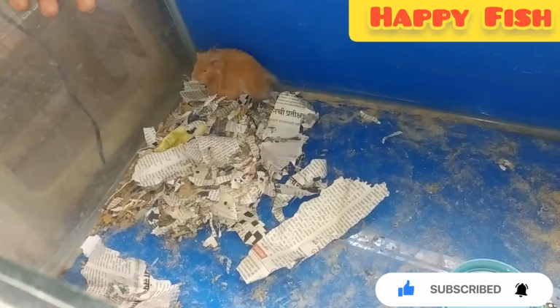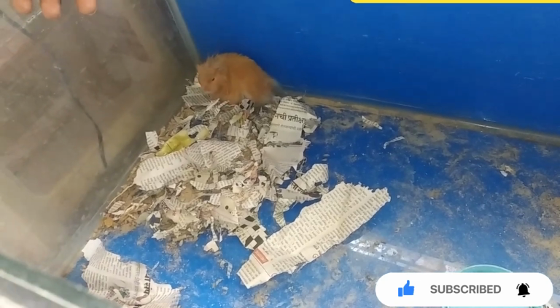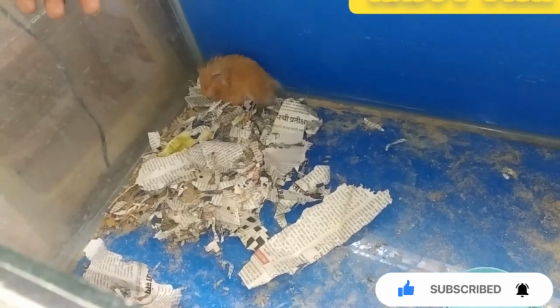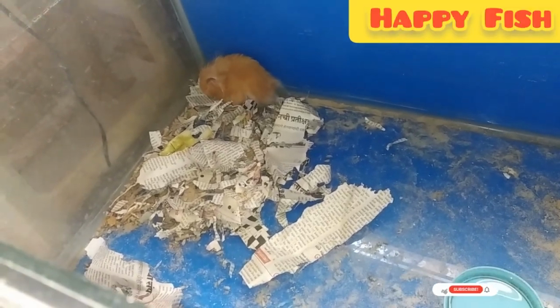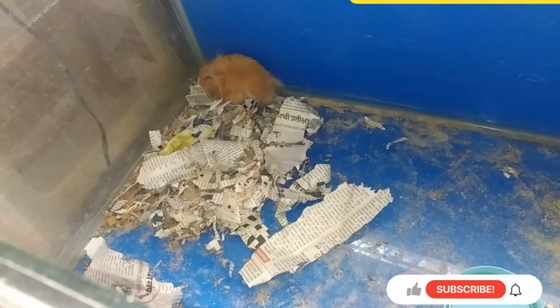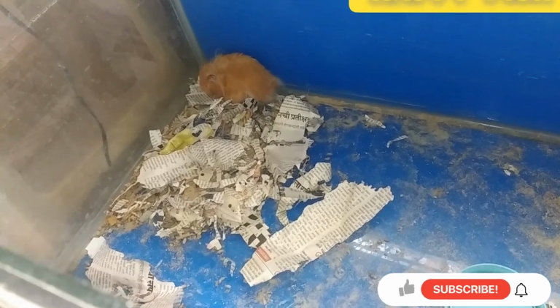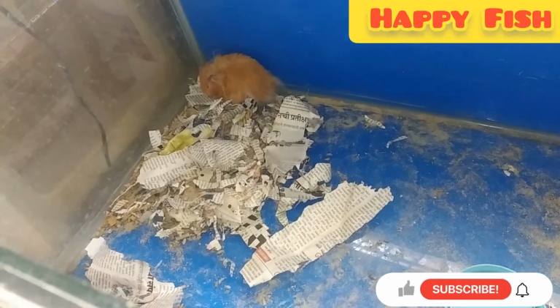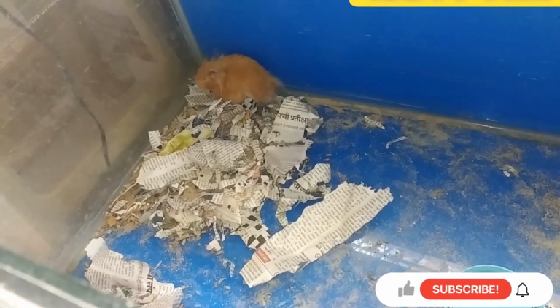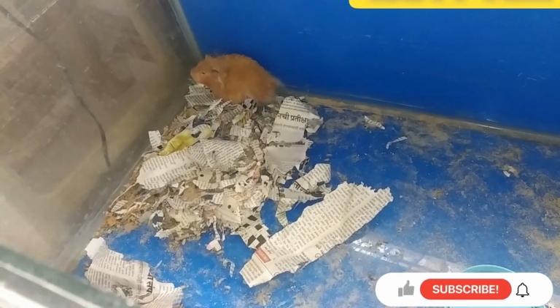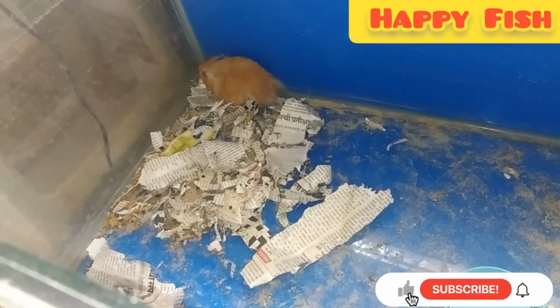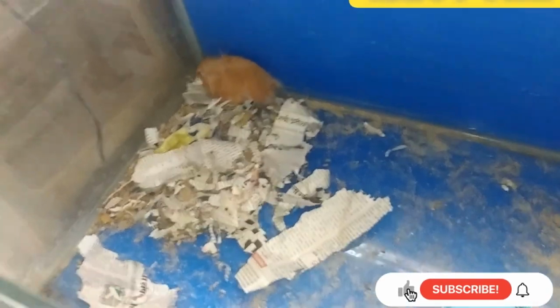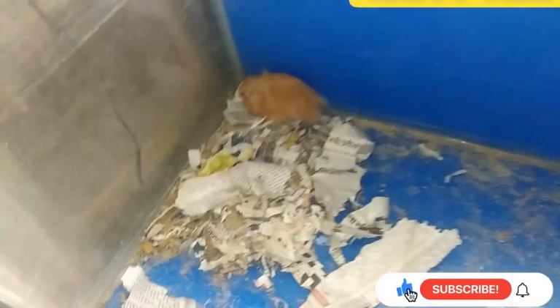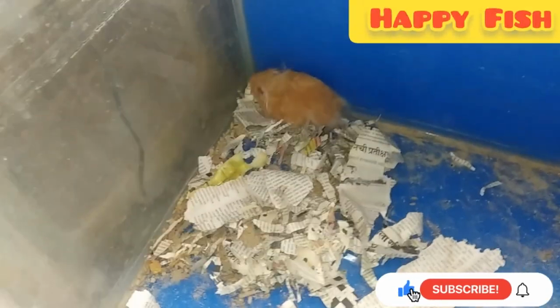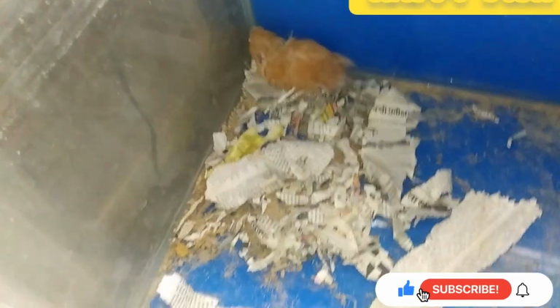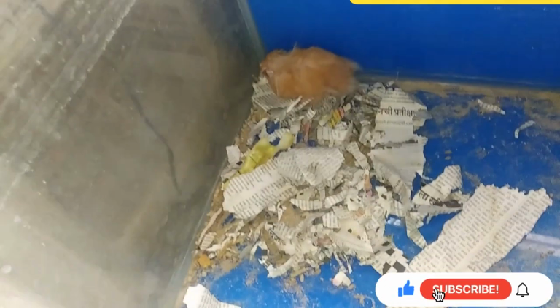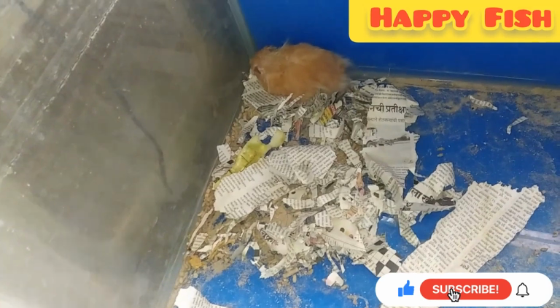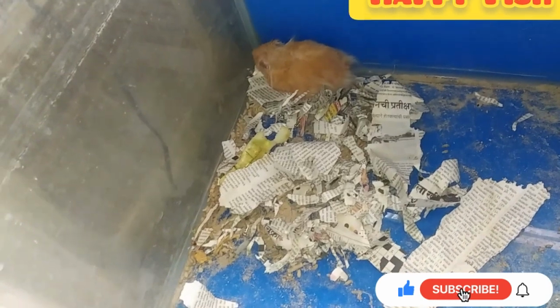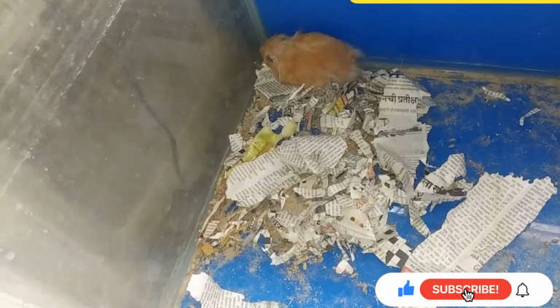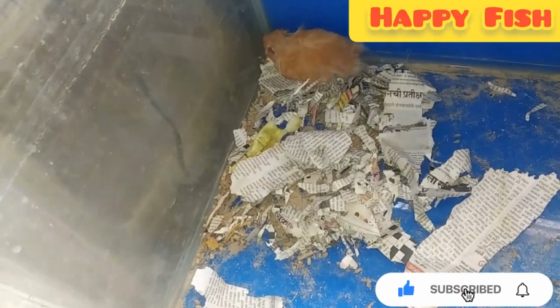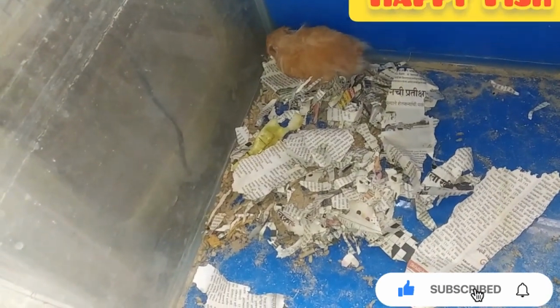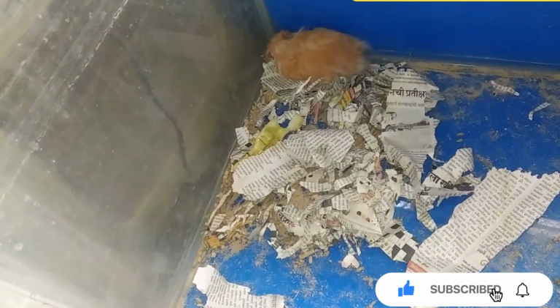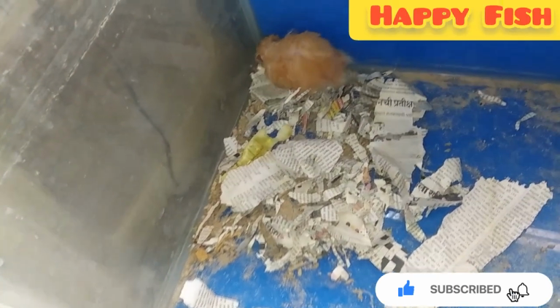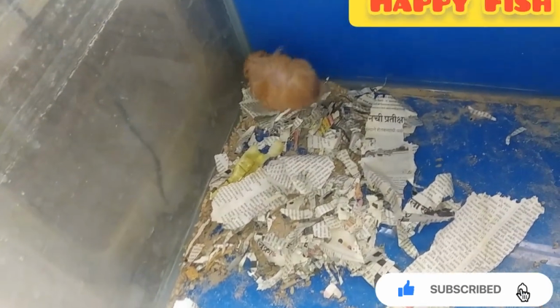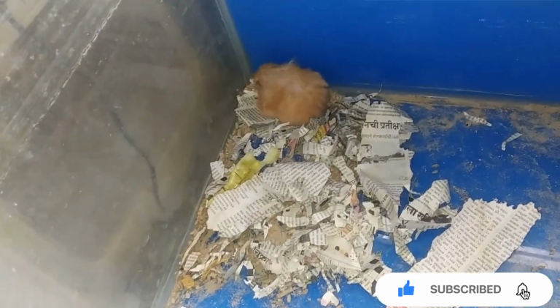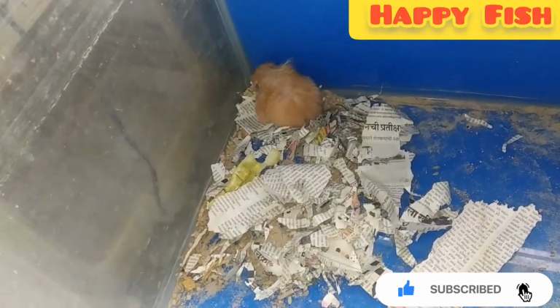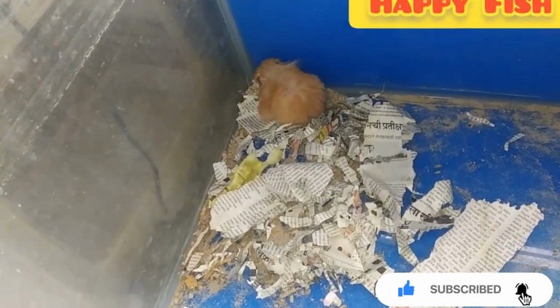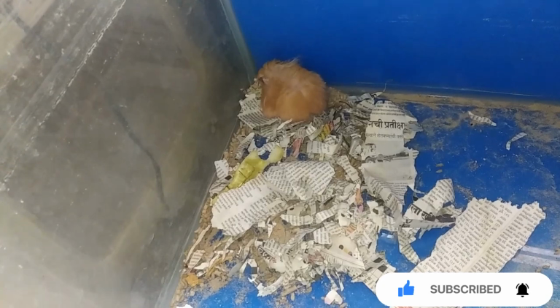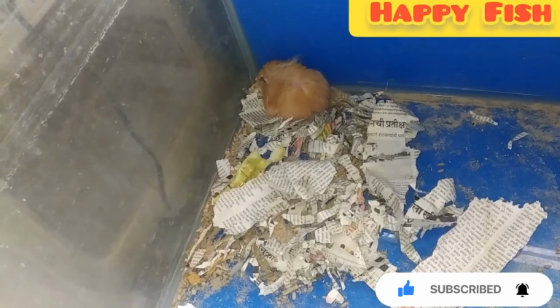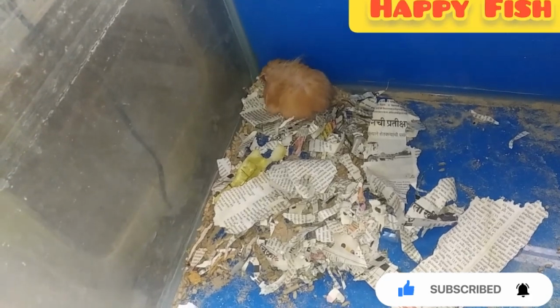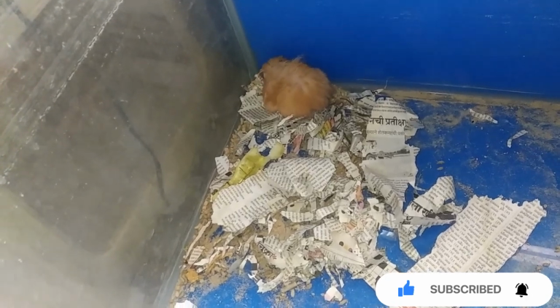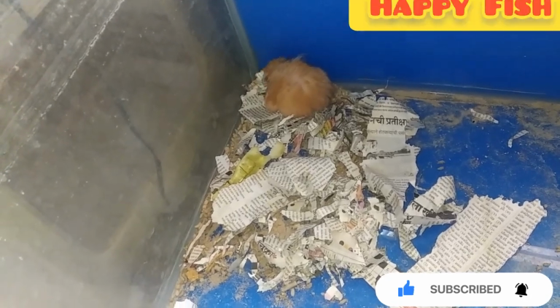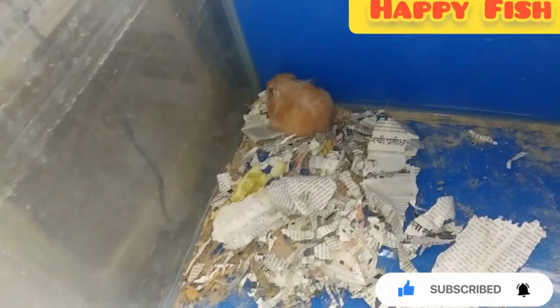I will tell you, friends — this hamster has a particular habit. They sleep during the day, from morning 9 o'clock to evening 5 o'clock. They are sleeping completely until 5, and then they become active at 5 o'clock.